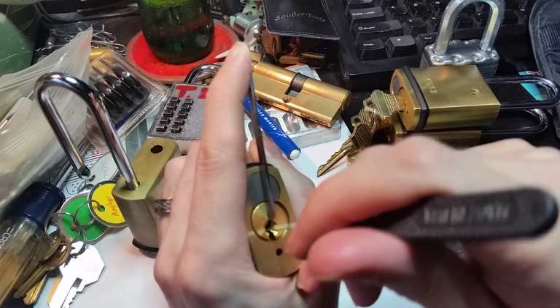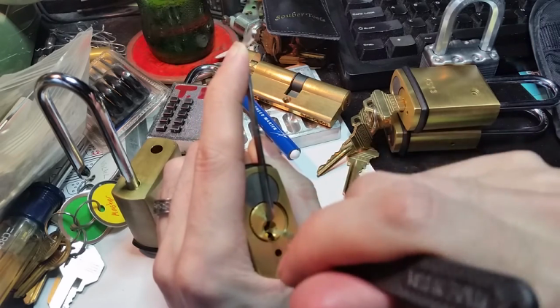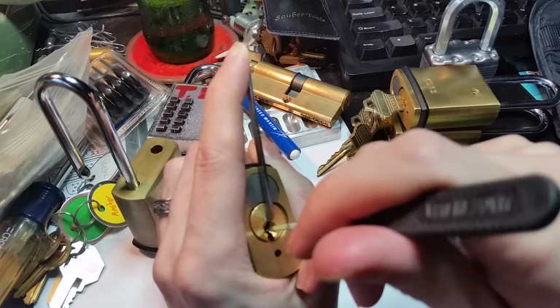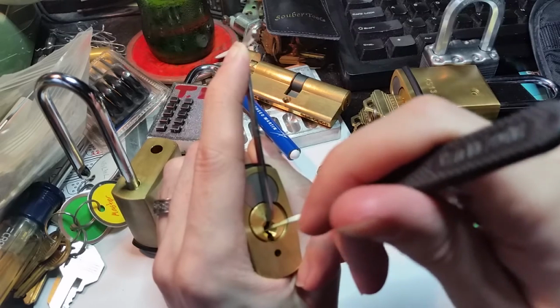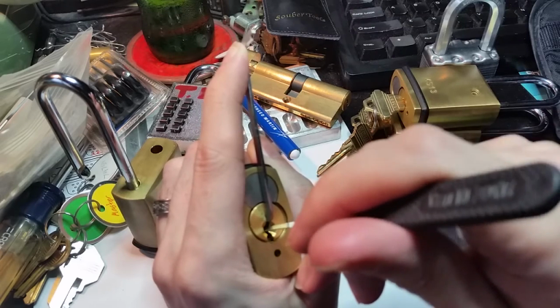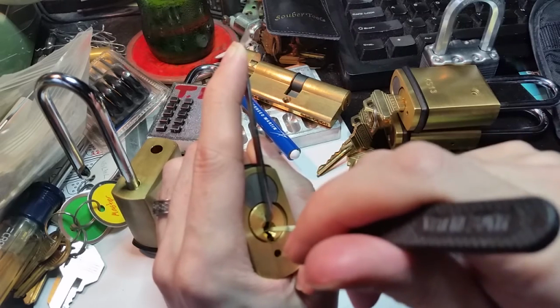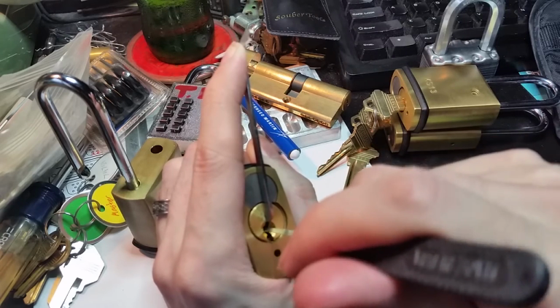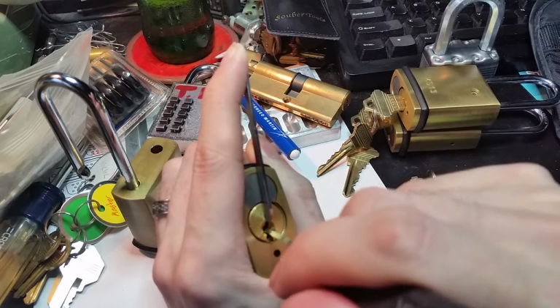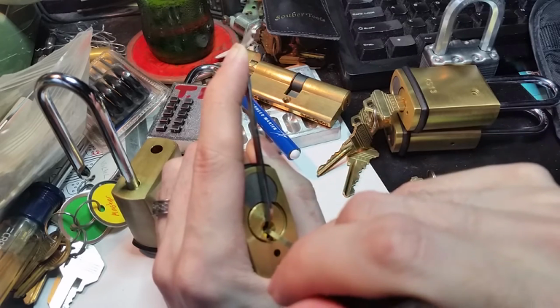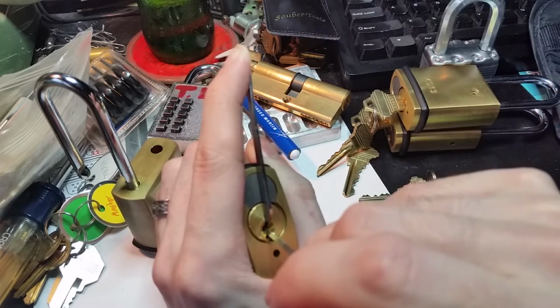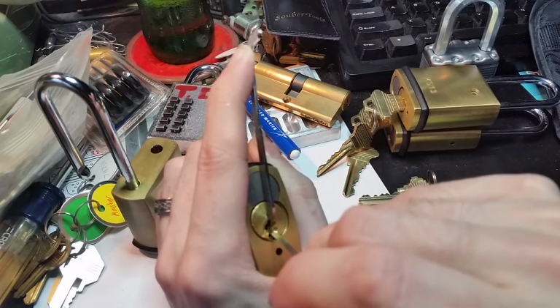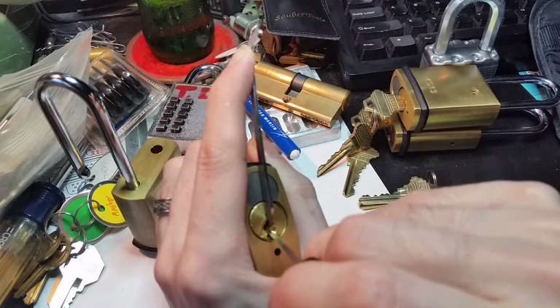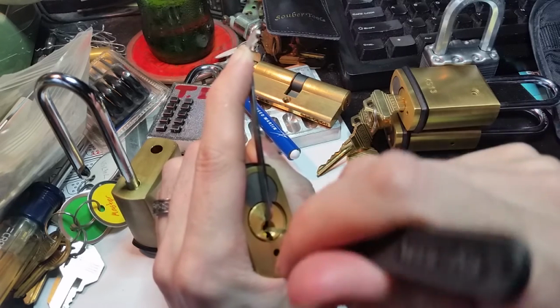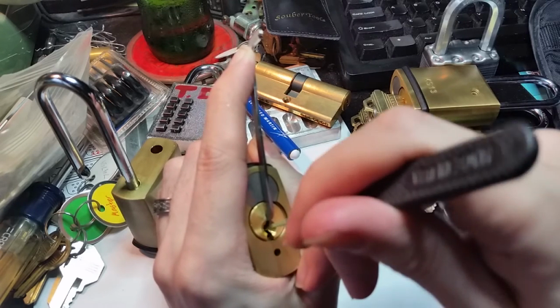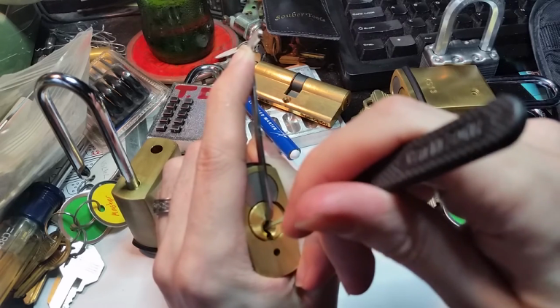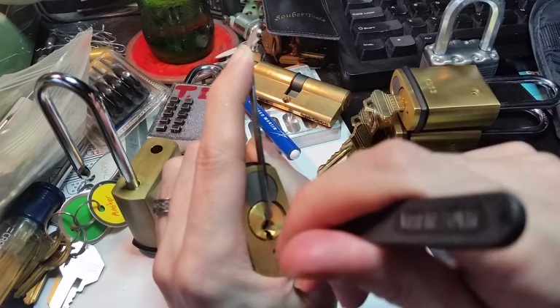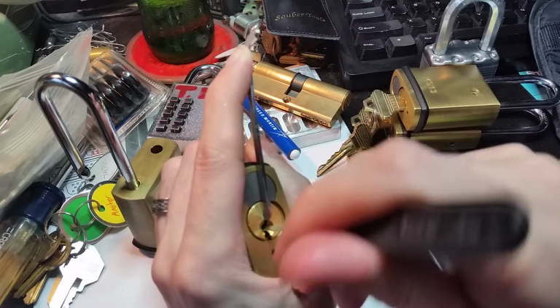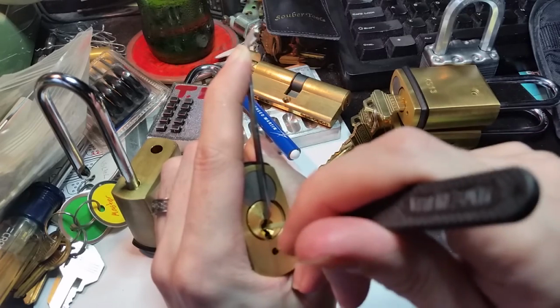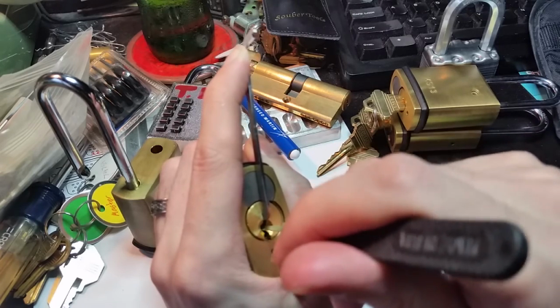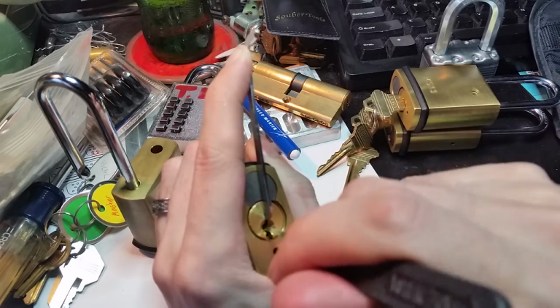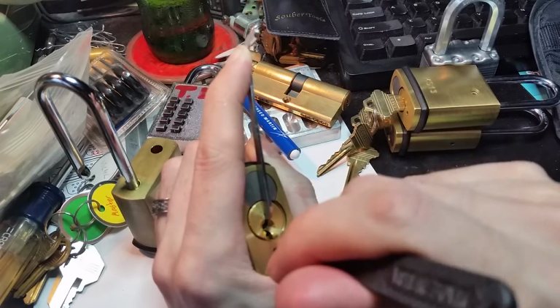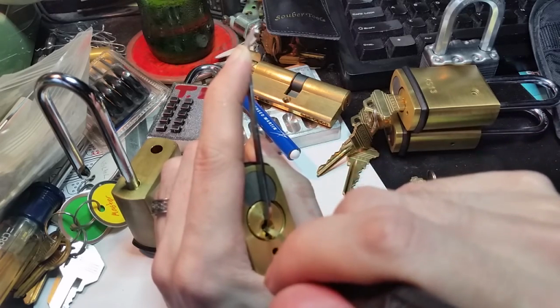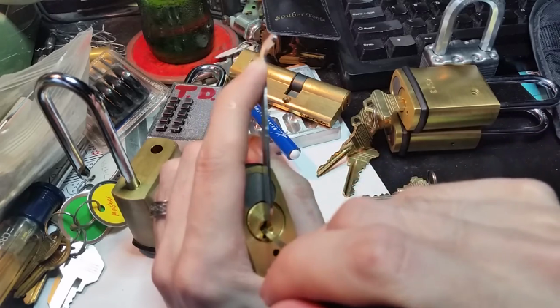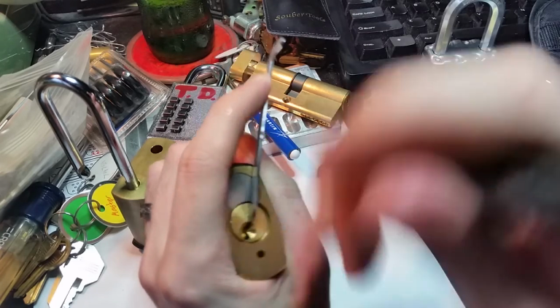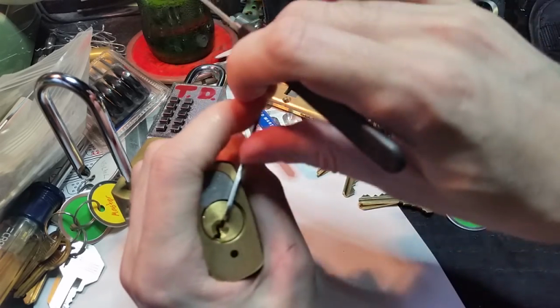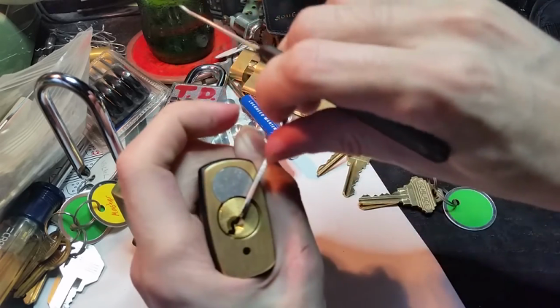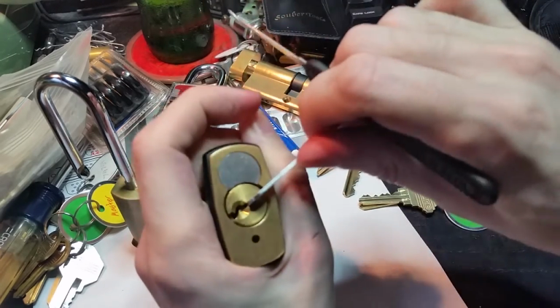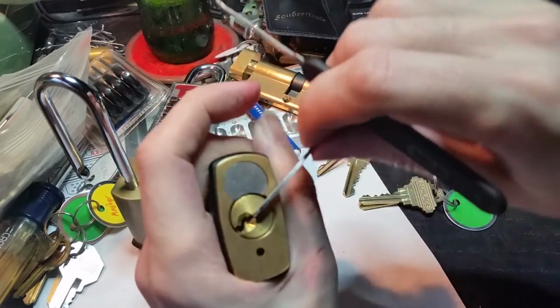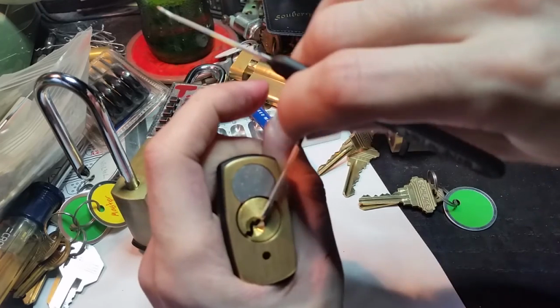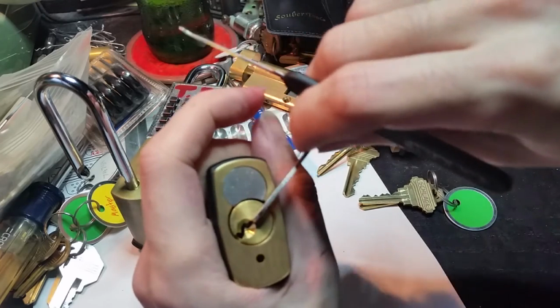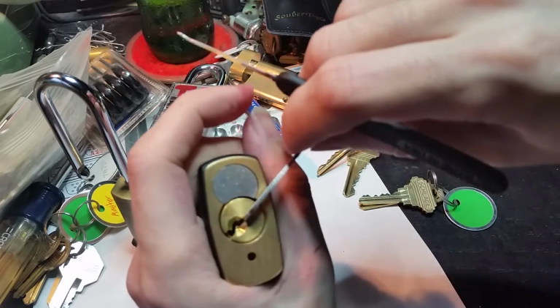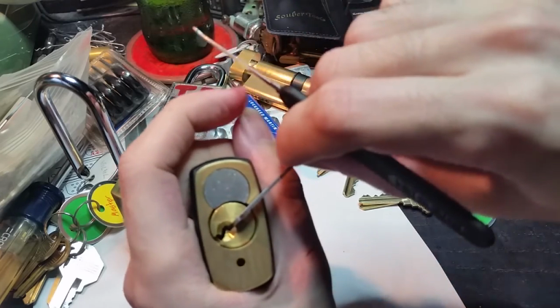Let's ease off a little bit. Let's see. Okay, that's number — oh, and there we go.